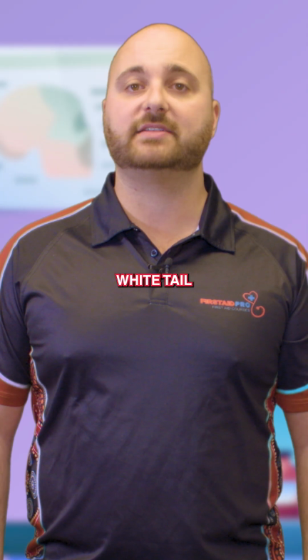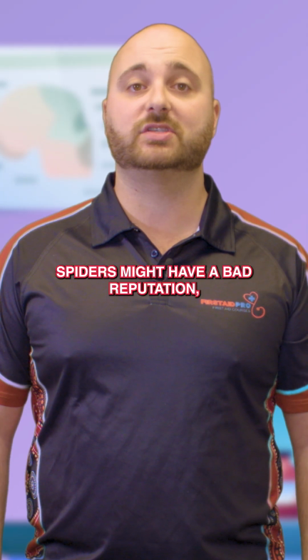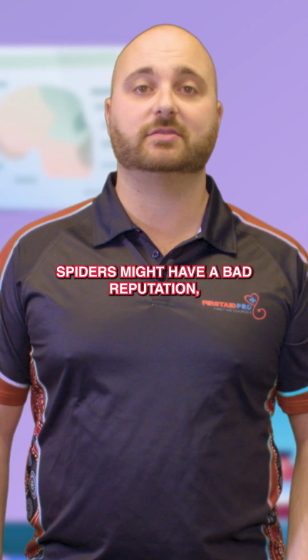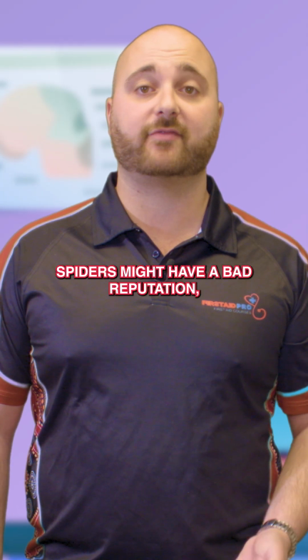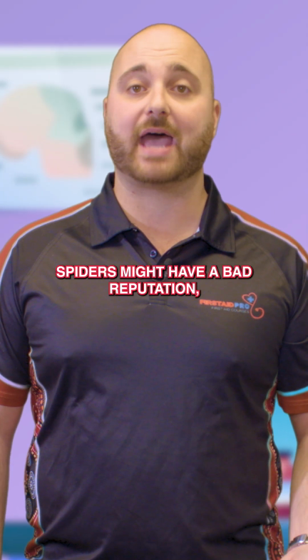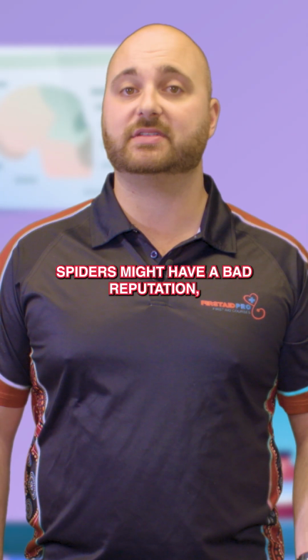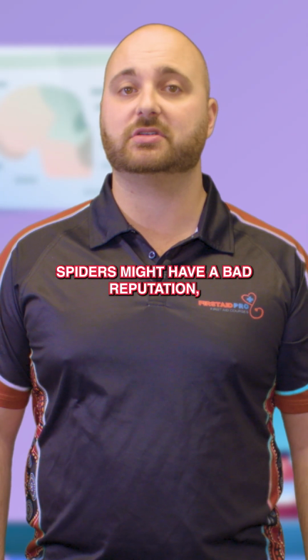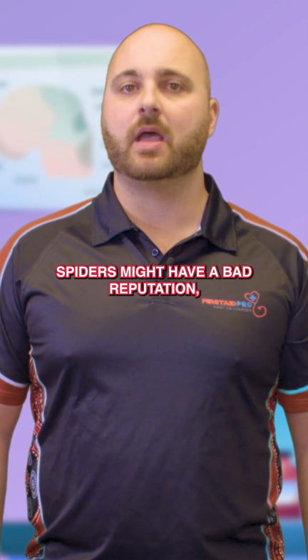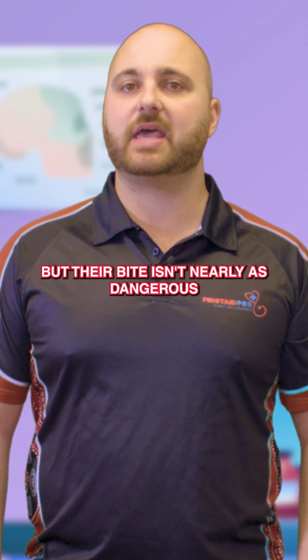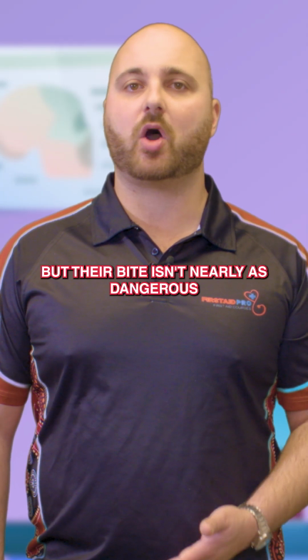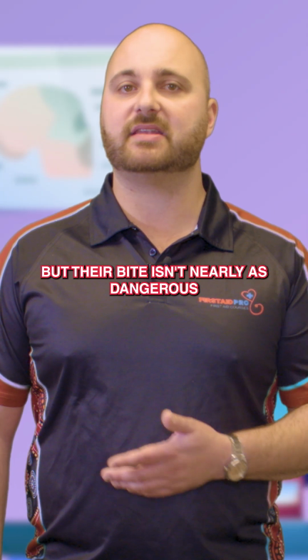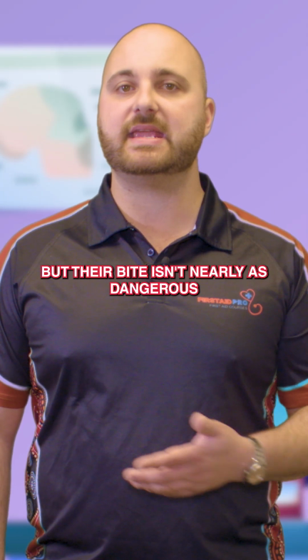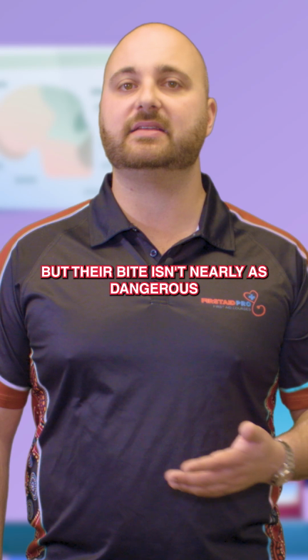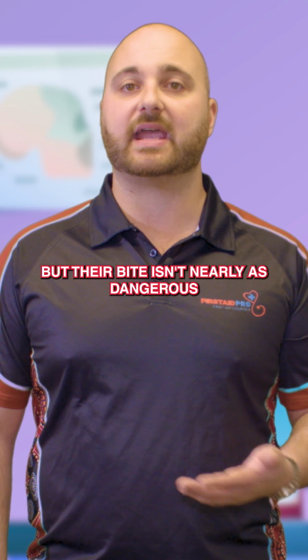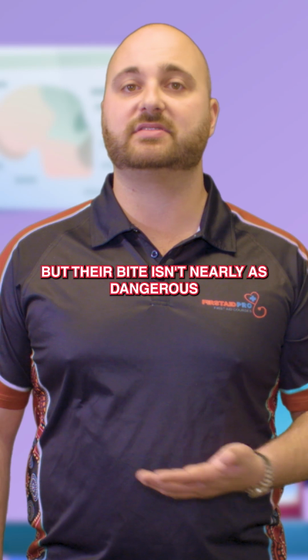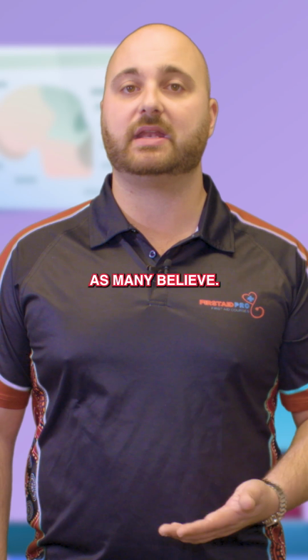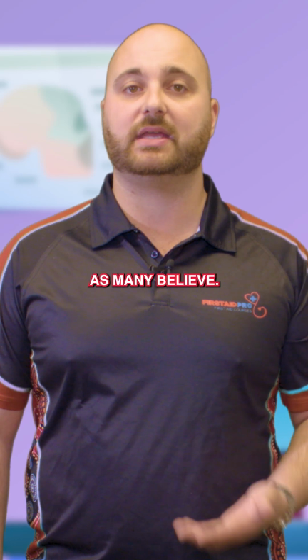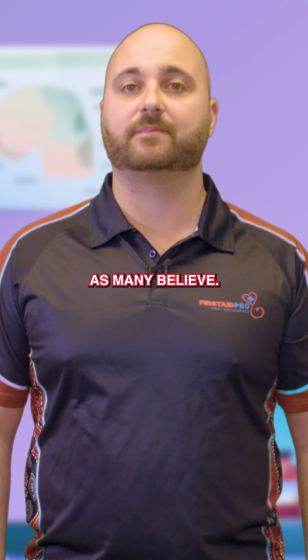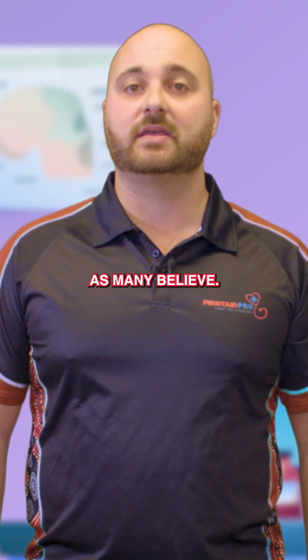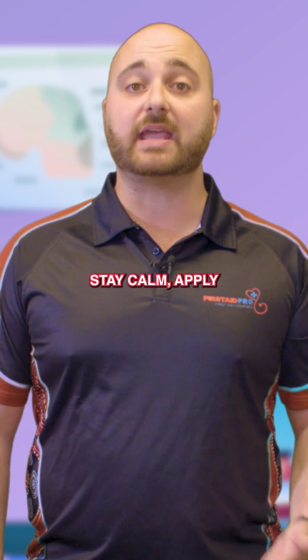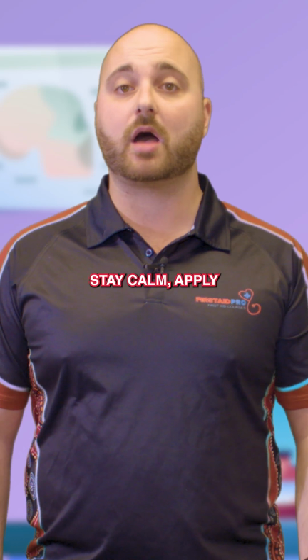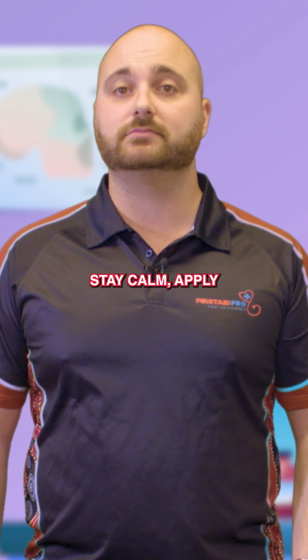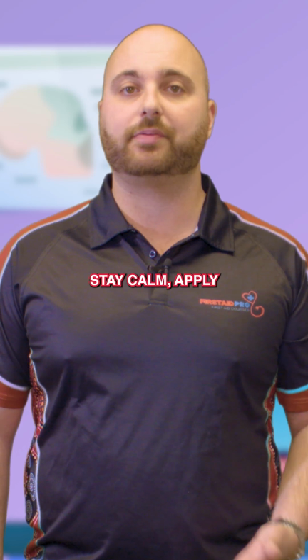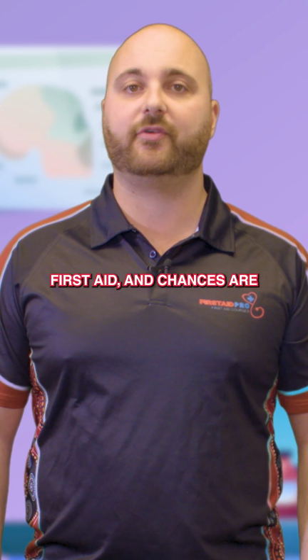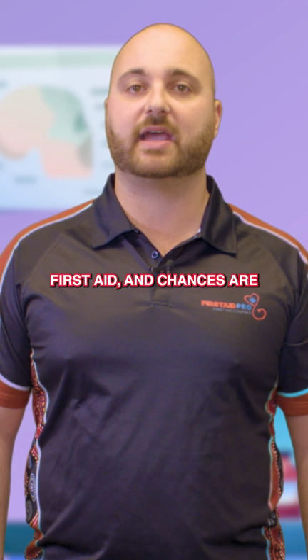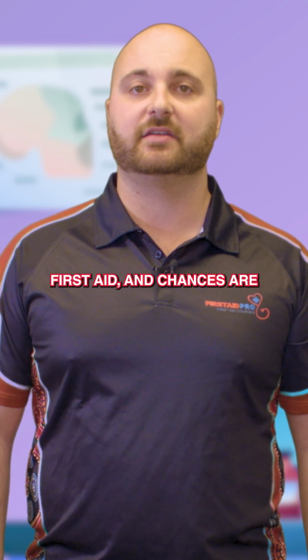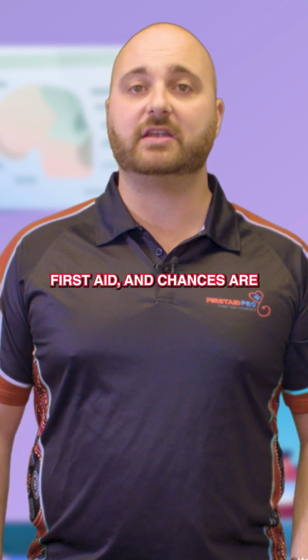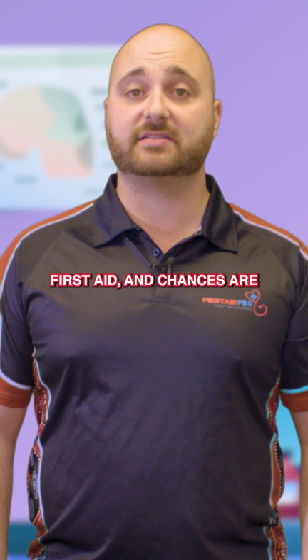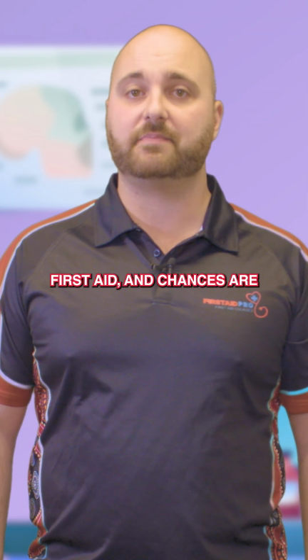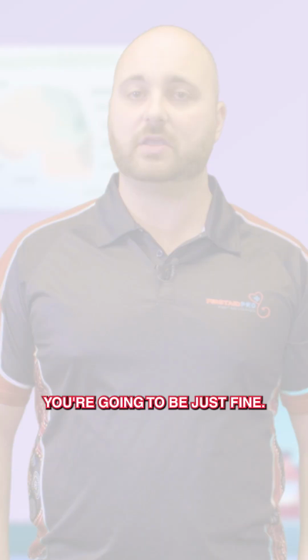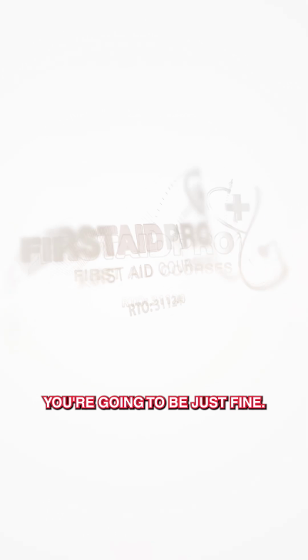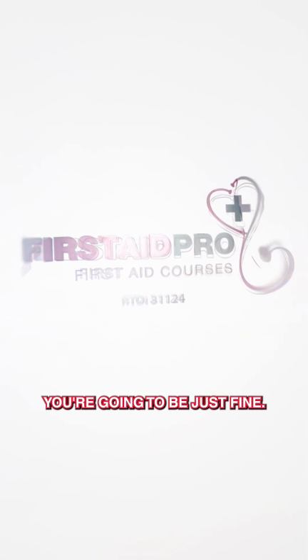Whitetail spiders might have a bad reputation, but their bite isn't nearly as dangerous as many believe. Stay calm, apply first aid, and chances are you're going to be just fine.